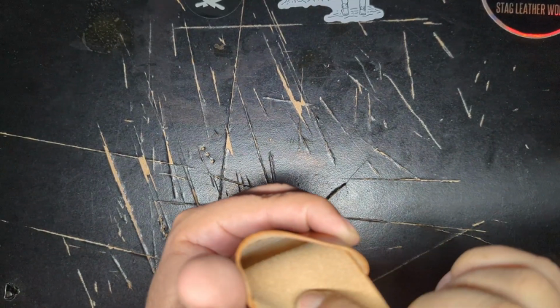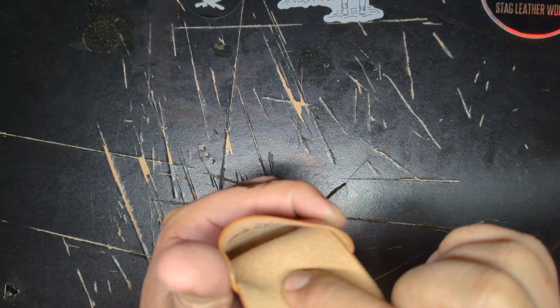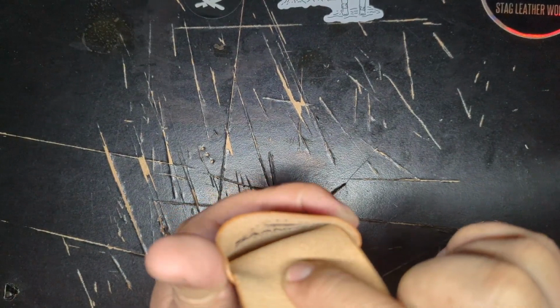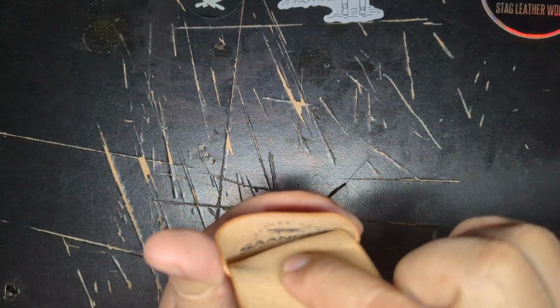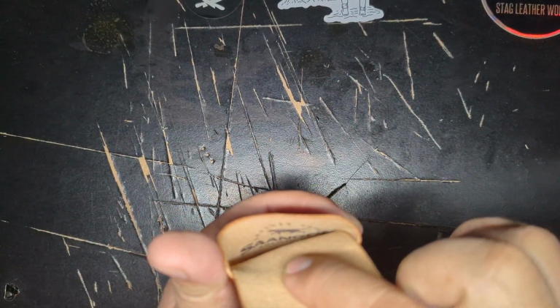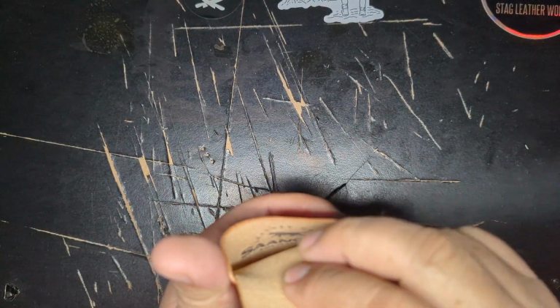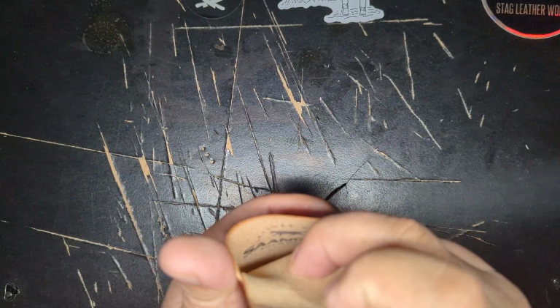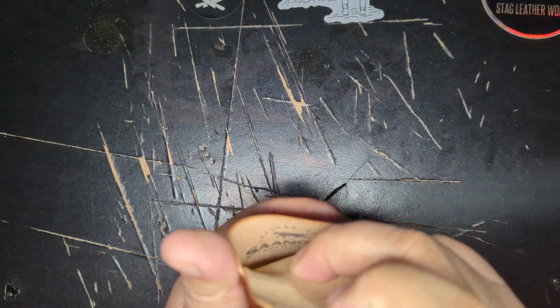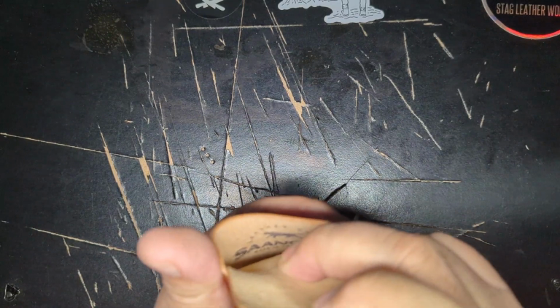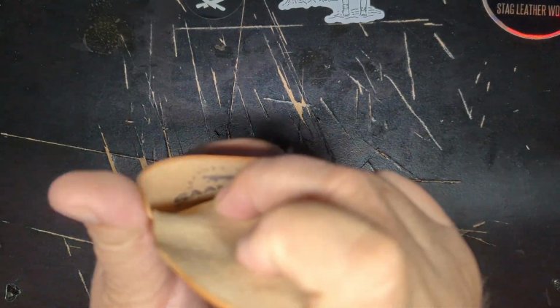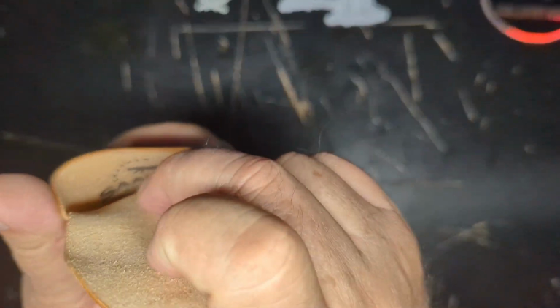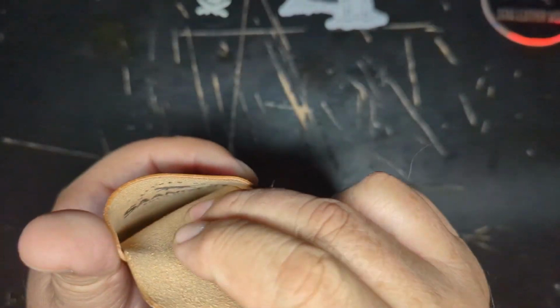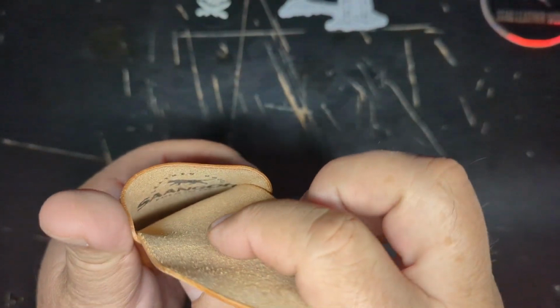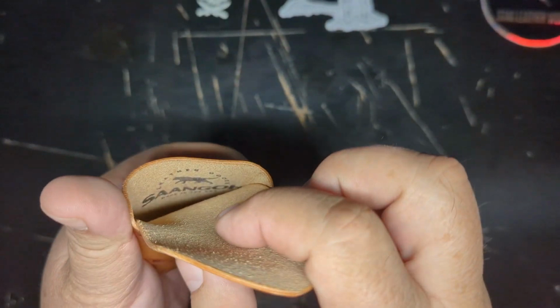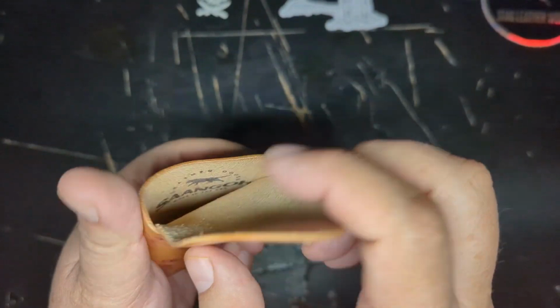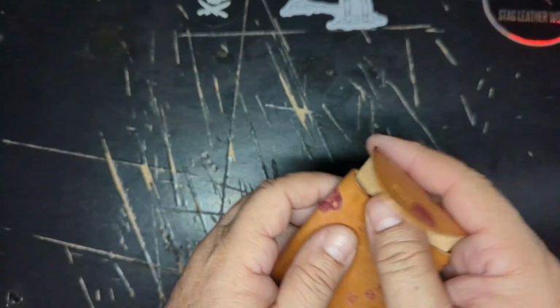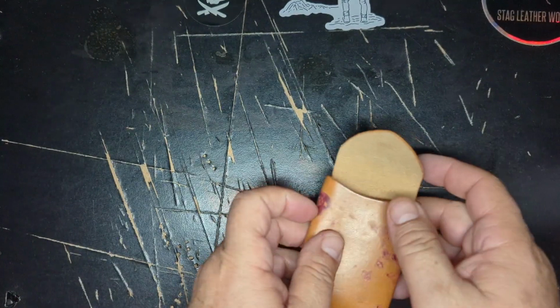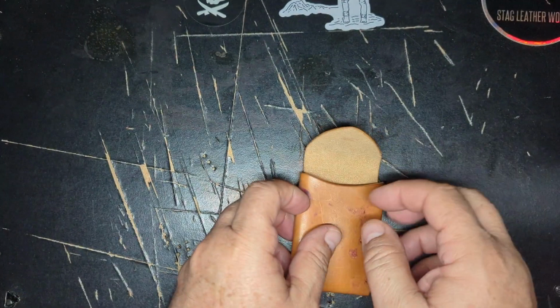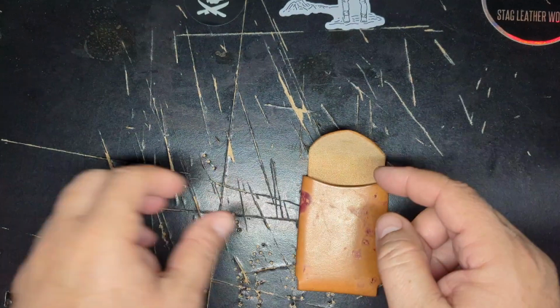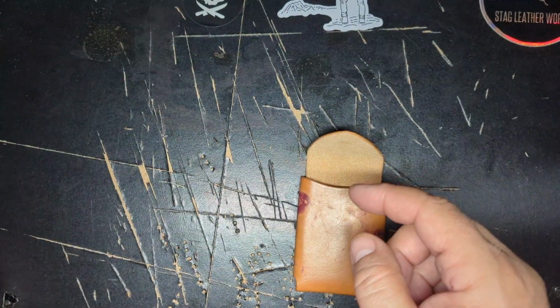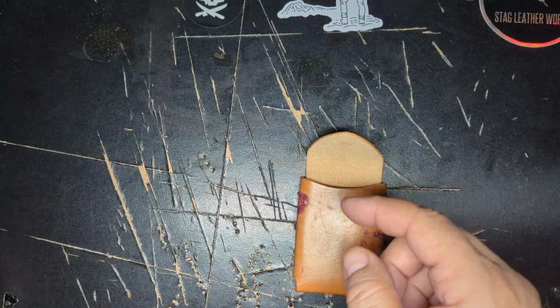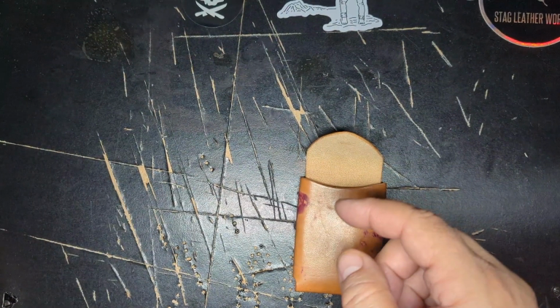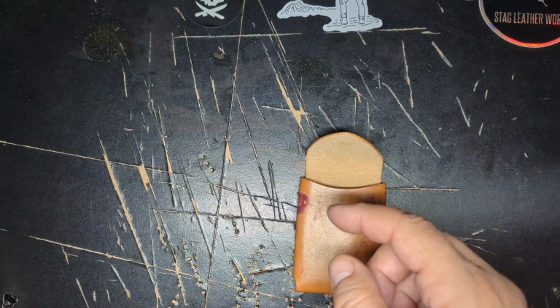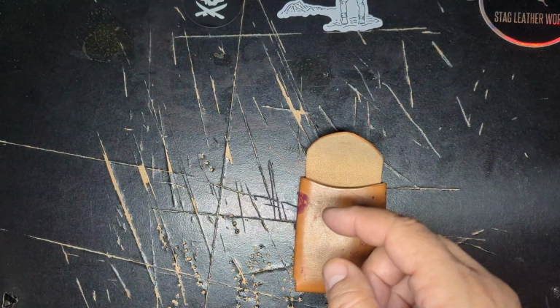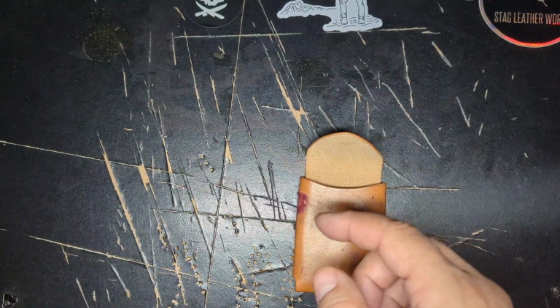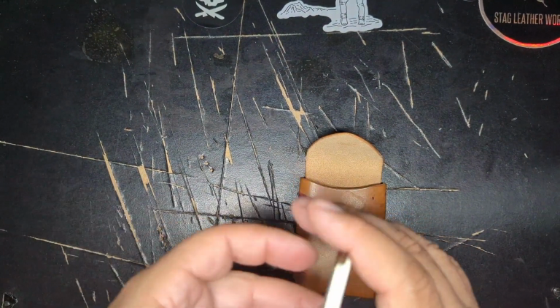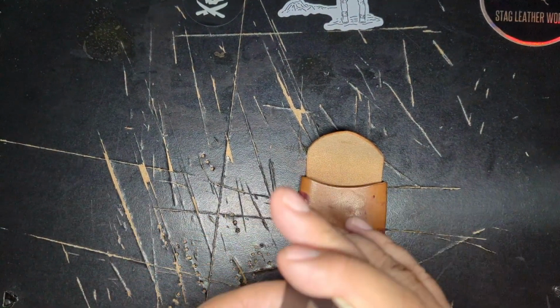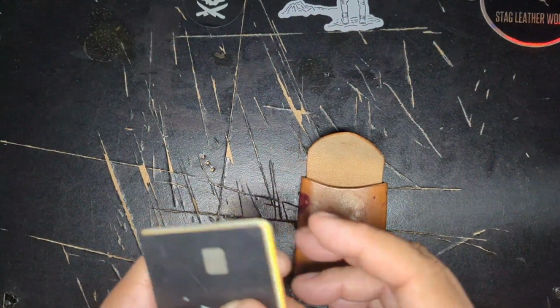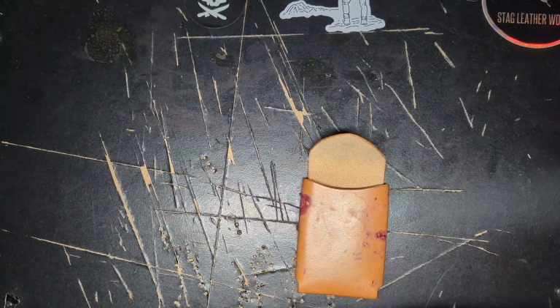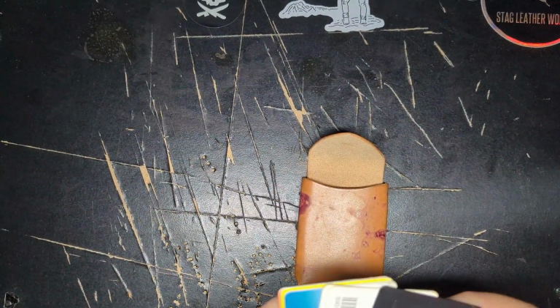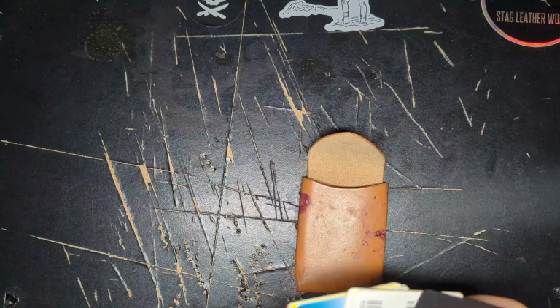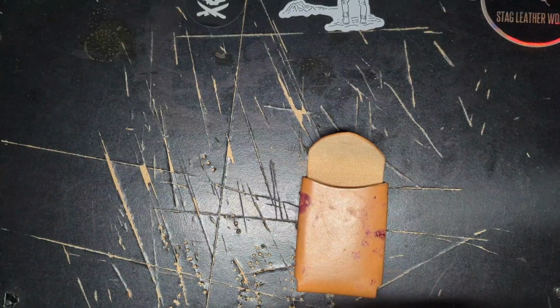Oh, and there's the stamp — I didn't notice that before. There she is, stamped. There's a good Sango Leather Goods stamp right there. Very nice.